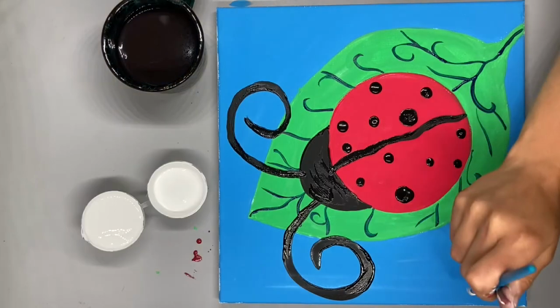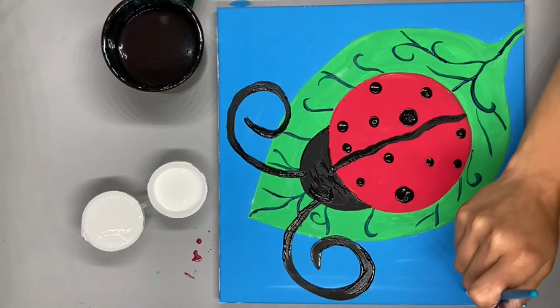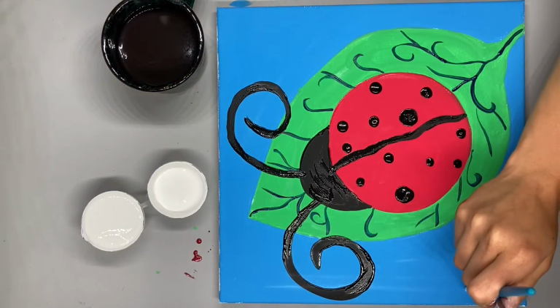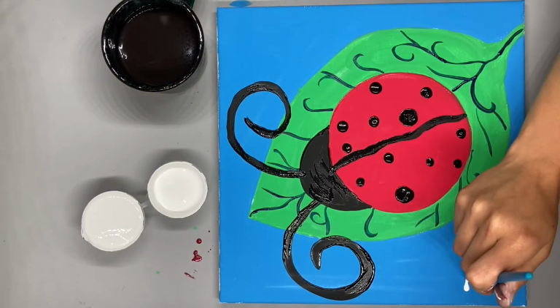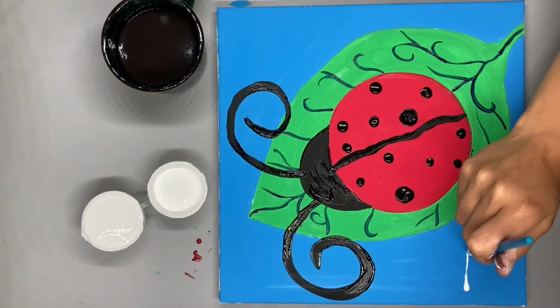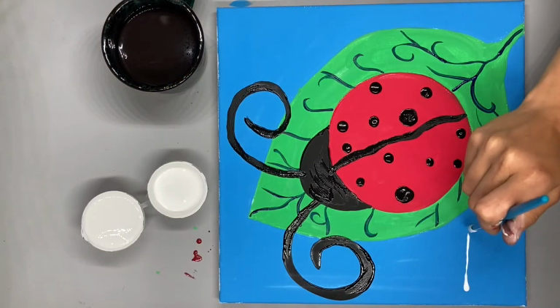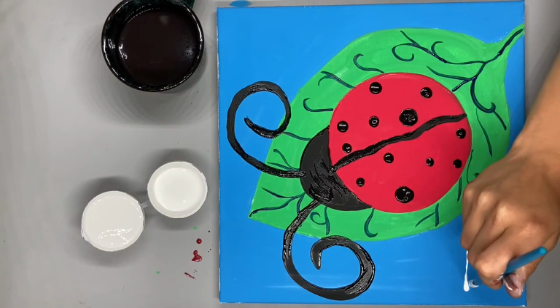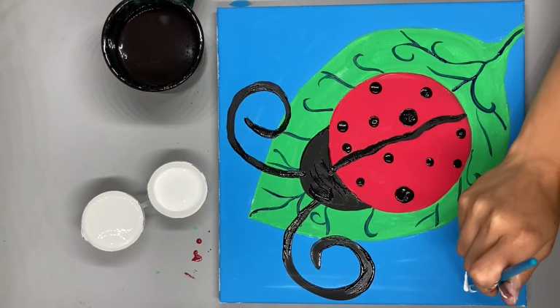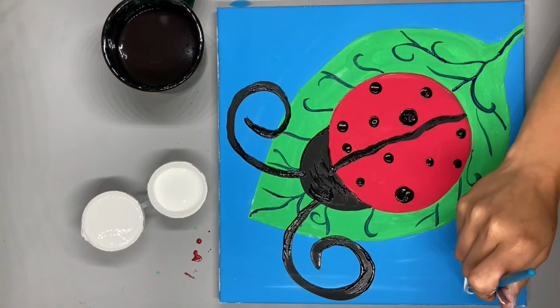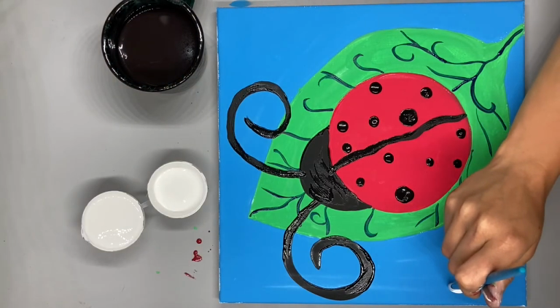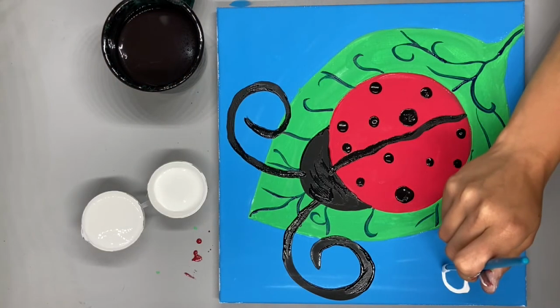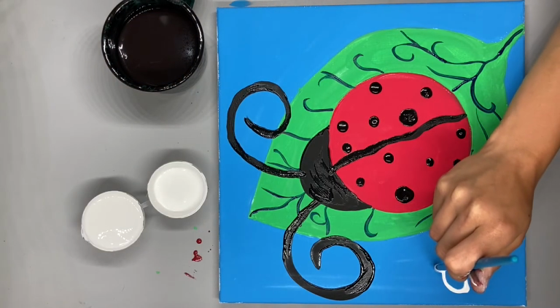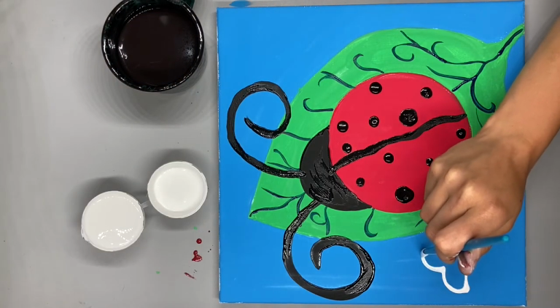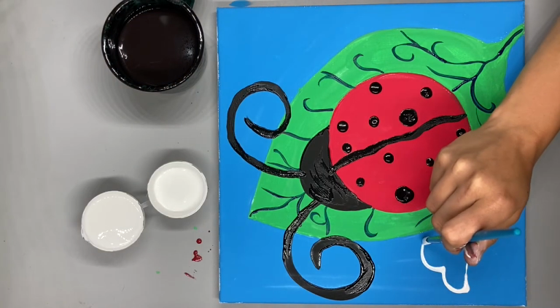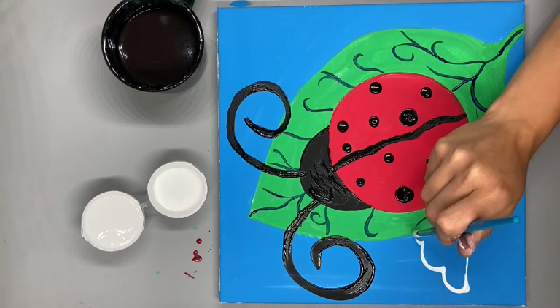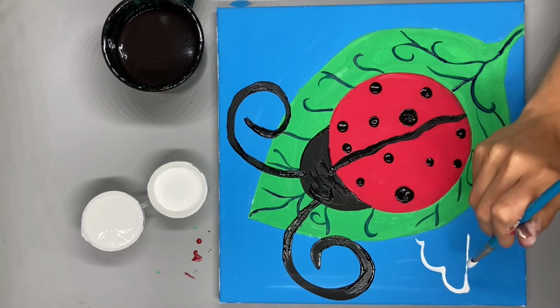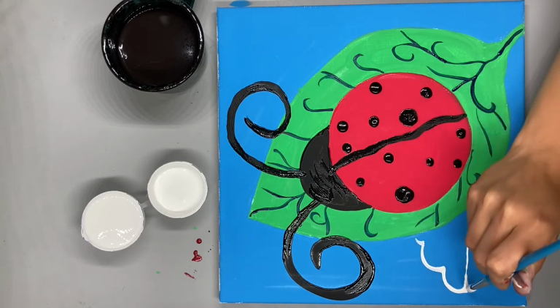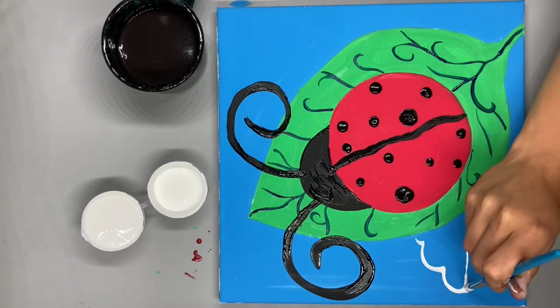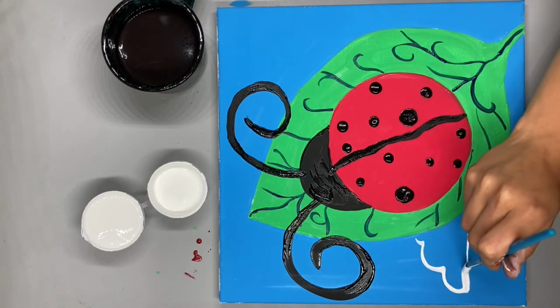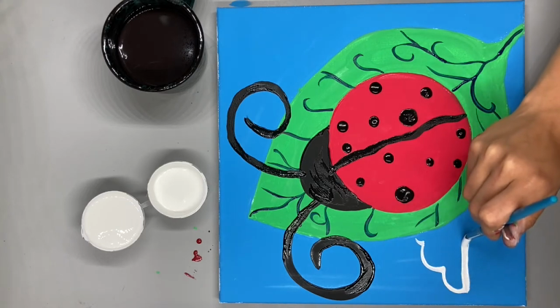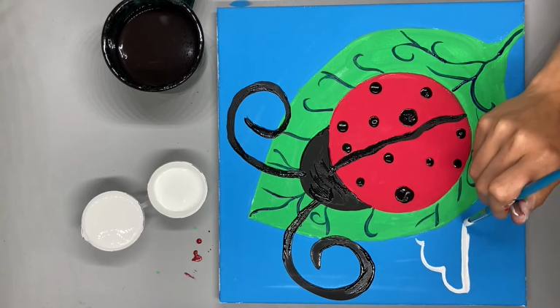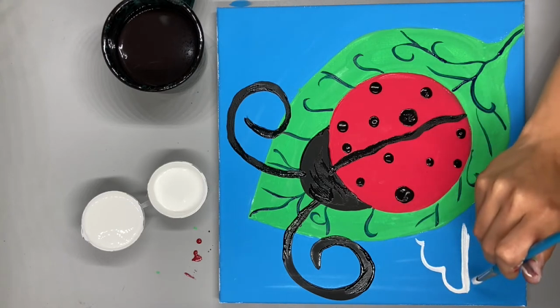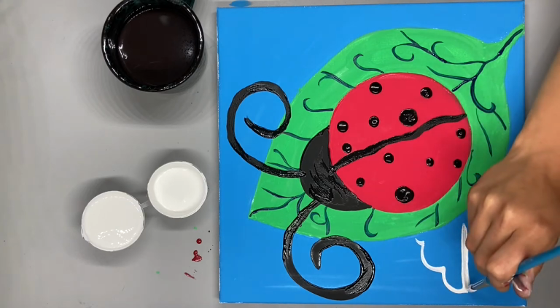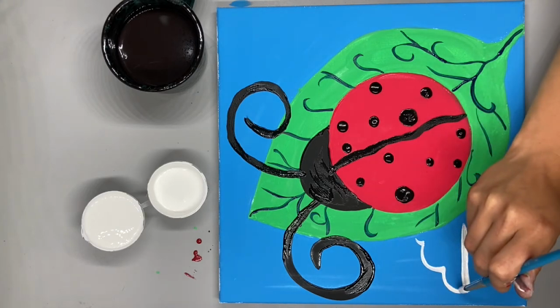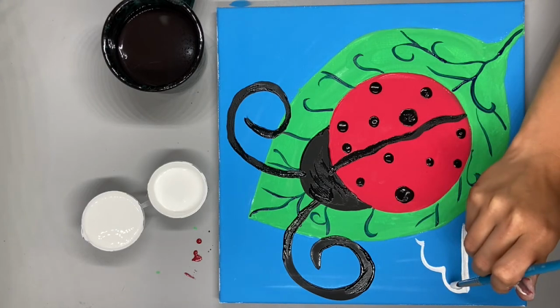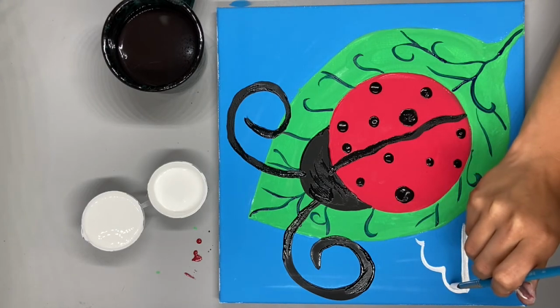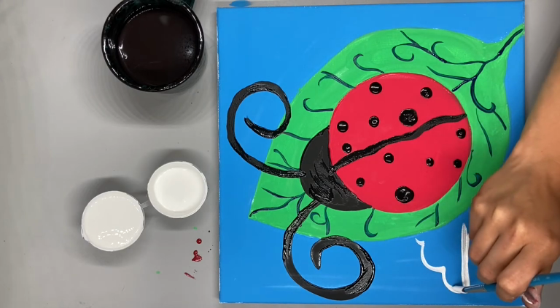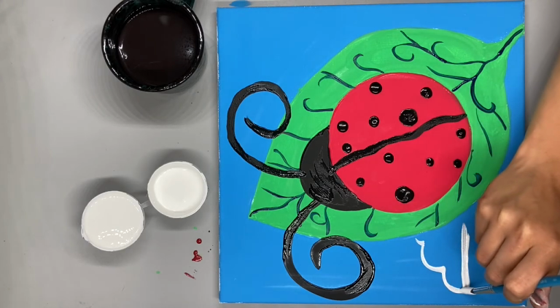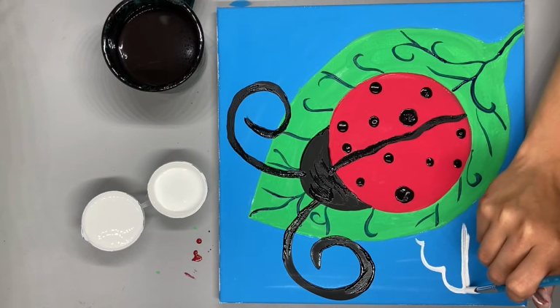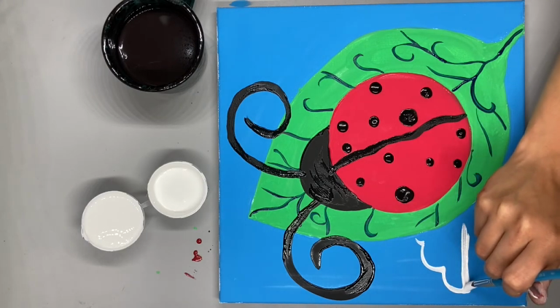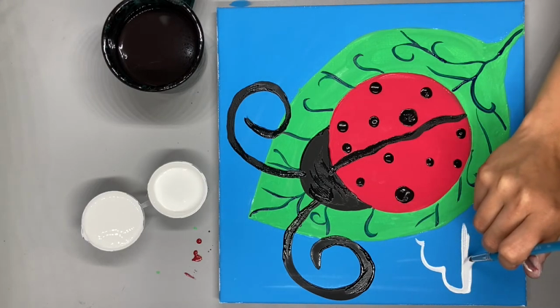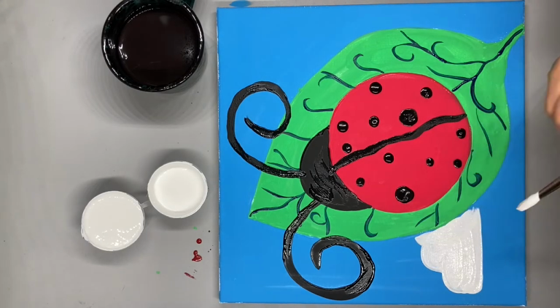Your ladybug is beautiful. Now you can add any other details you would like — maybe a sun, maybe some clouds in the sky, anything you want to make of your own.